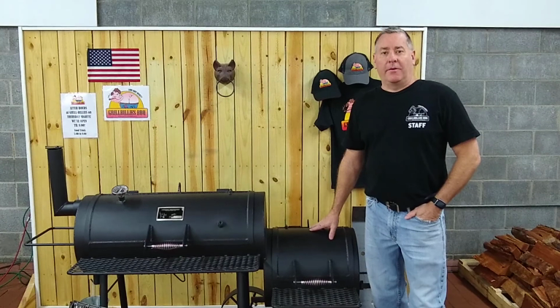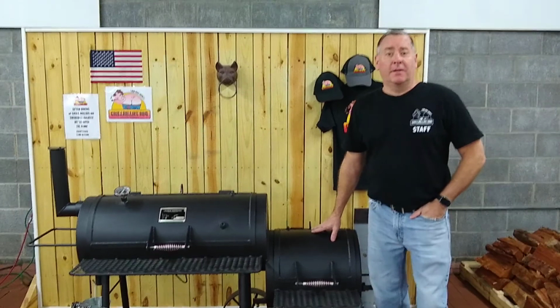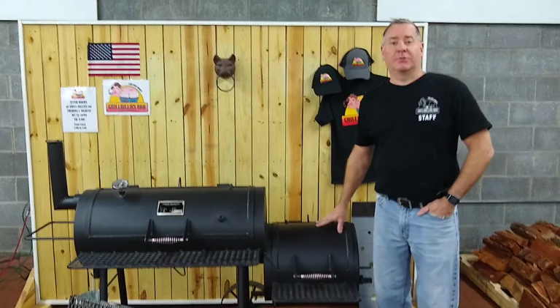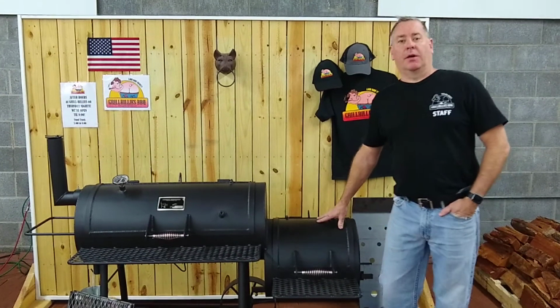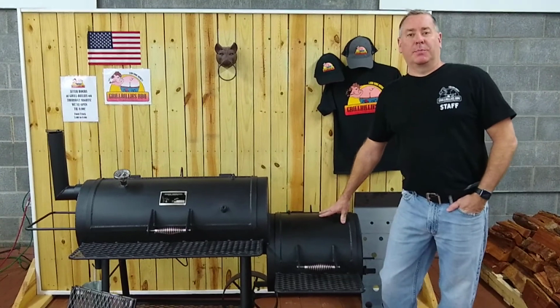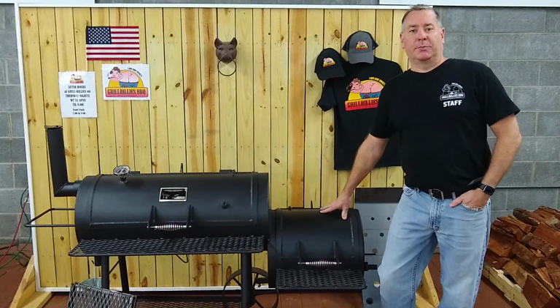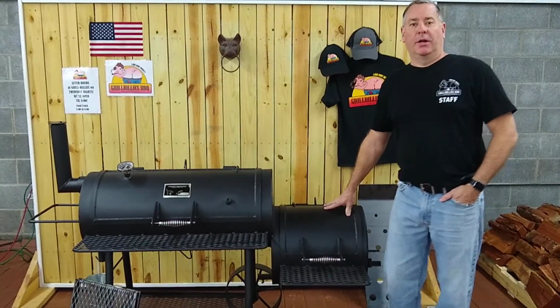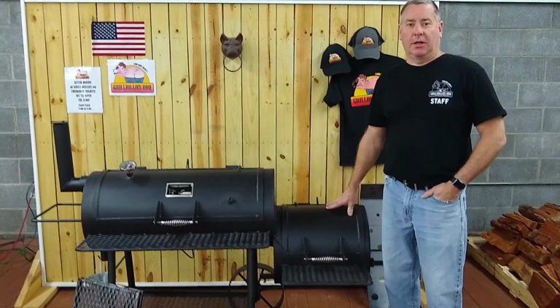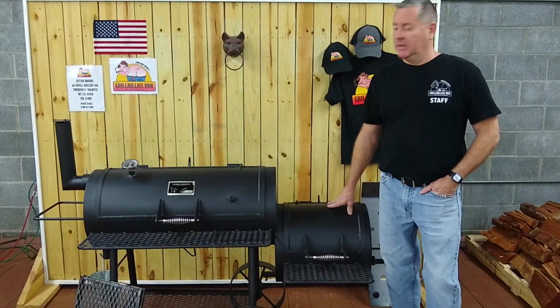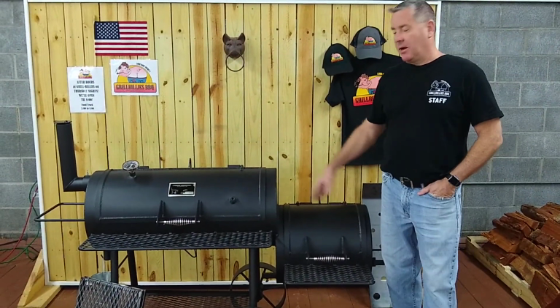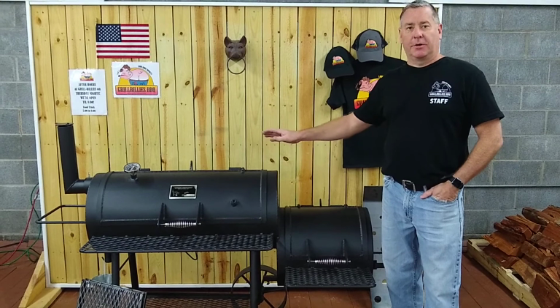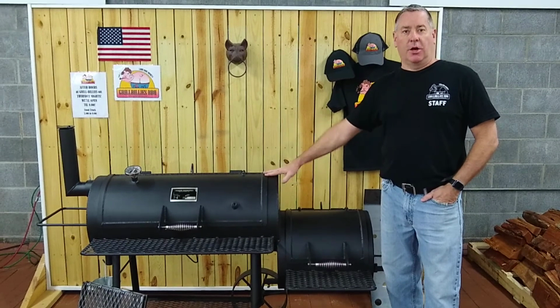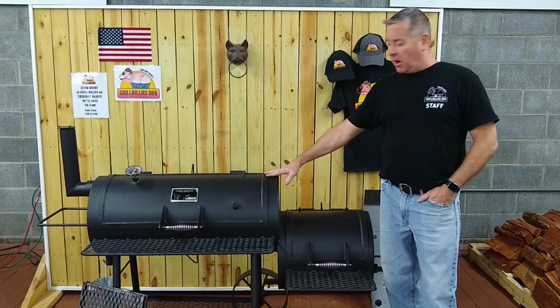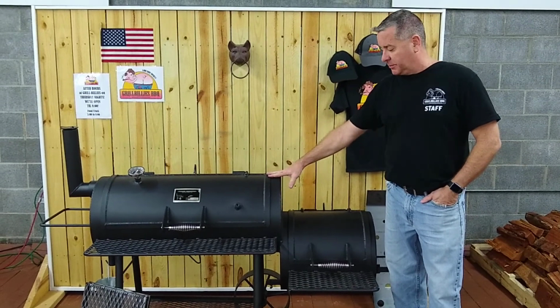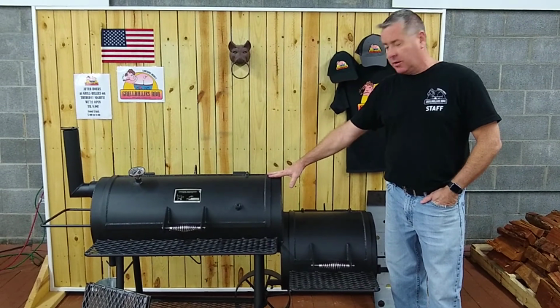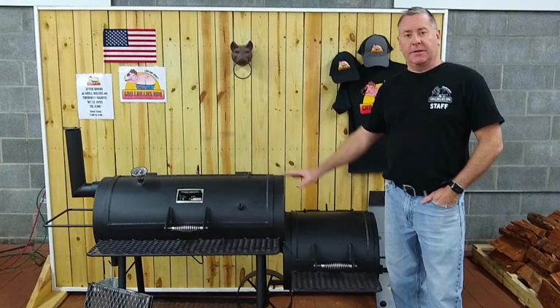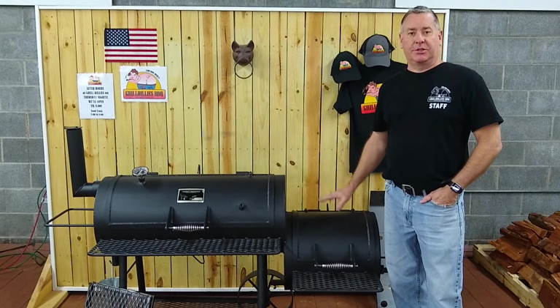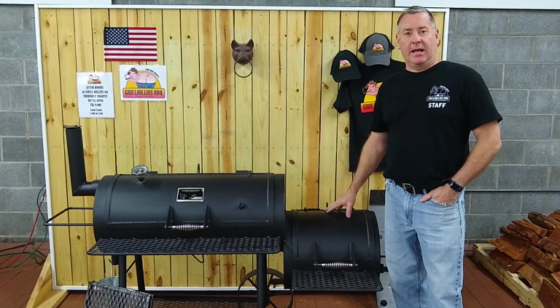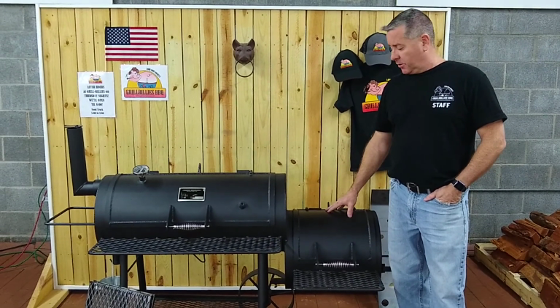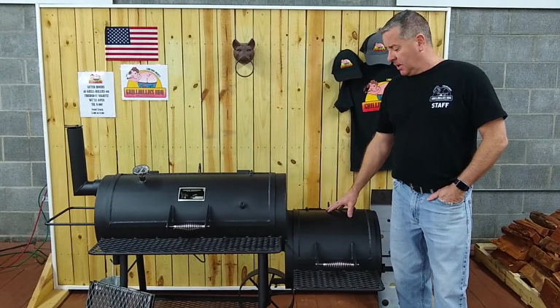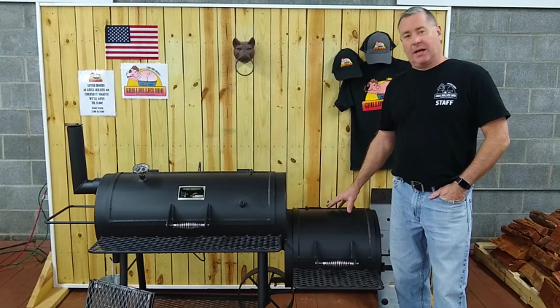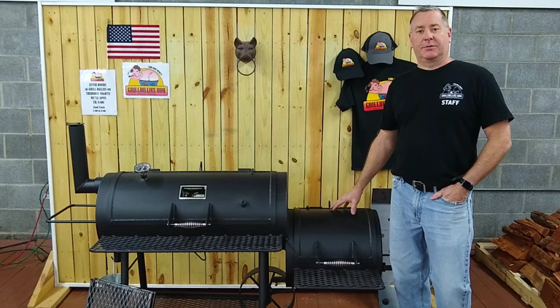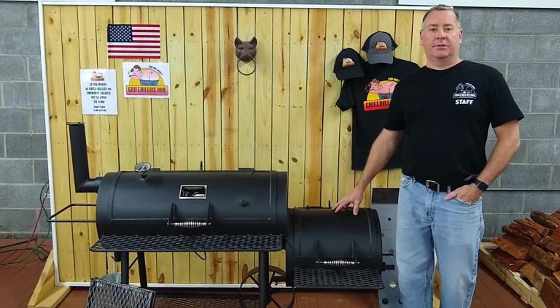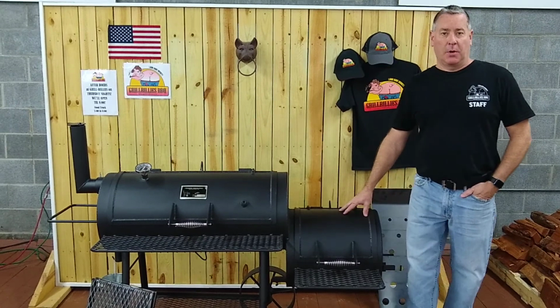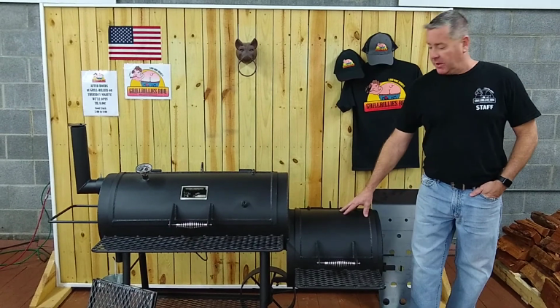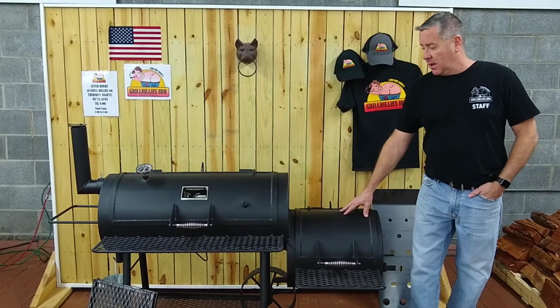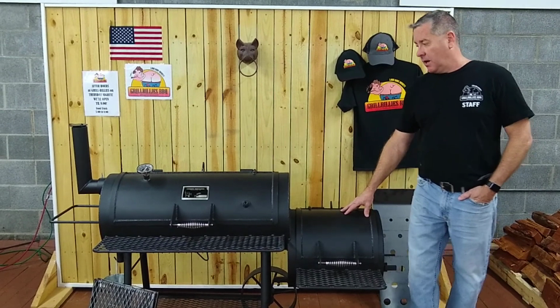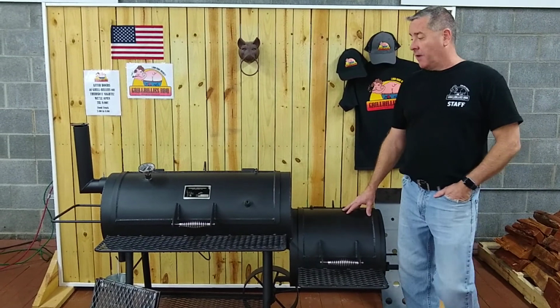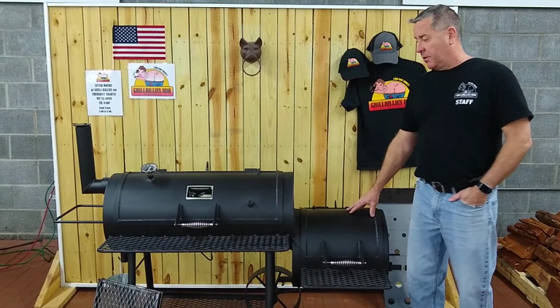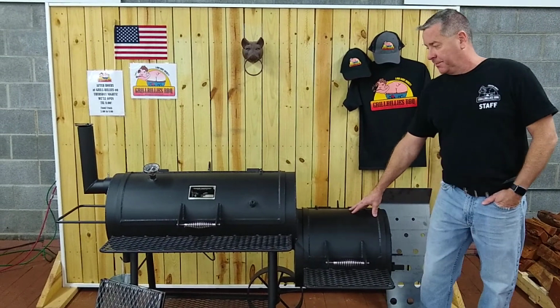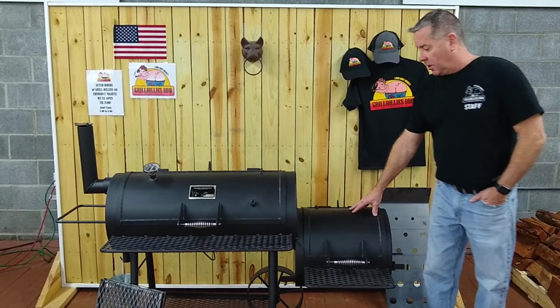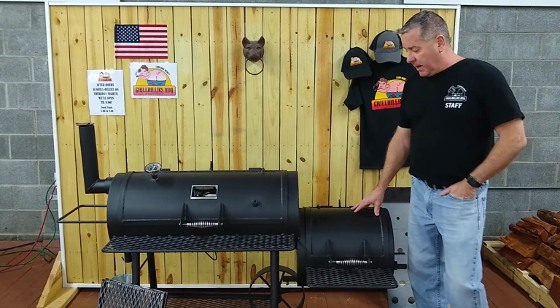Hey everybody, Lance with Grillbilly's Barbecue Supply in Wendell, North Carolina. Today I want to focus on a Yoder Offset Smoker. This is the Cheyenne Smoker — it's actually the smallest offset smoker that Yoder makes.